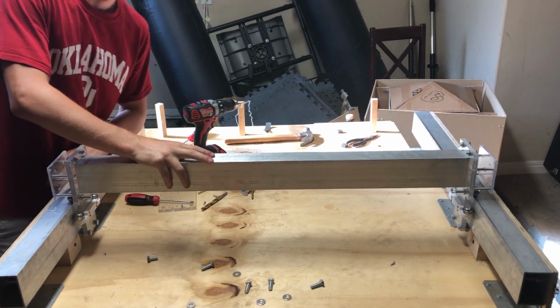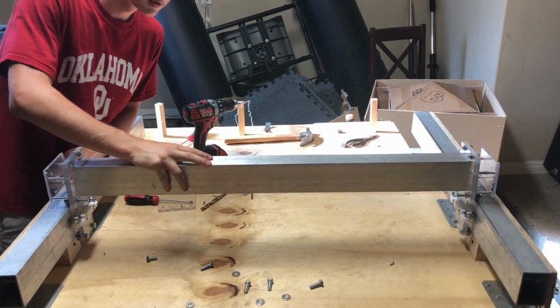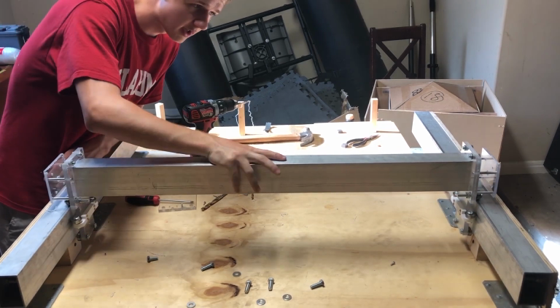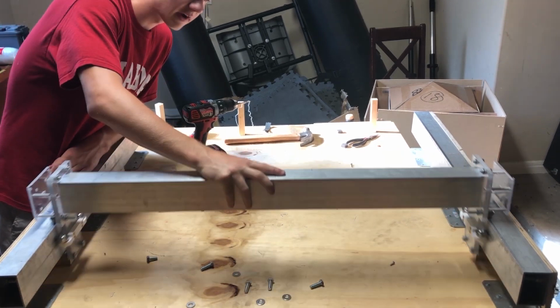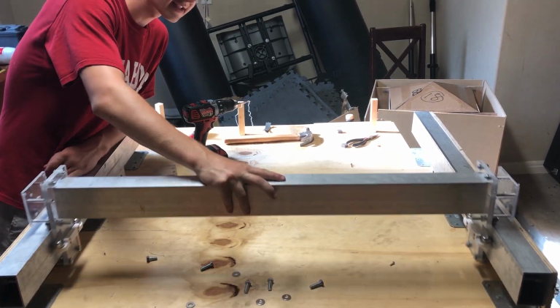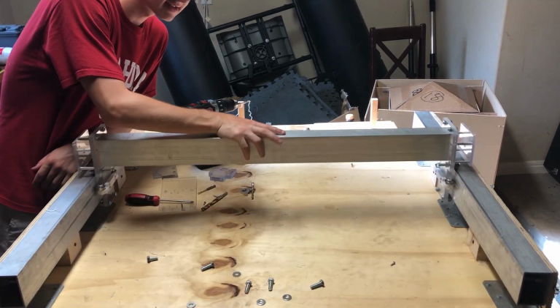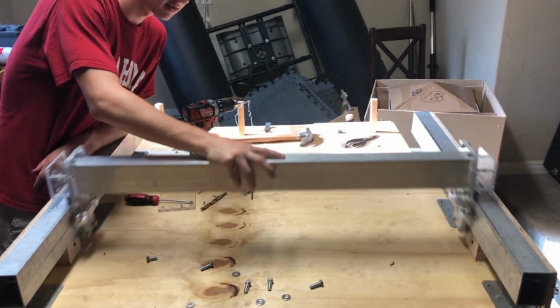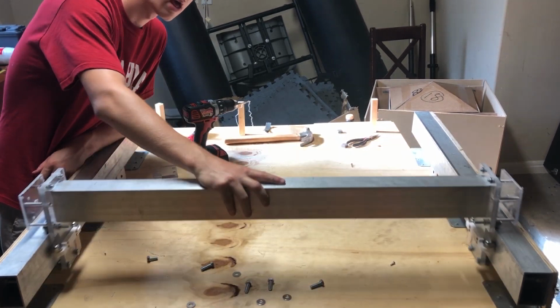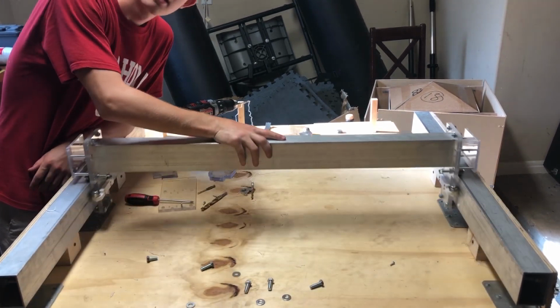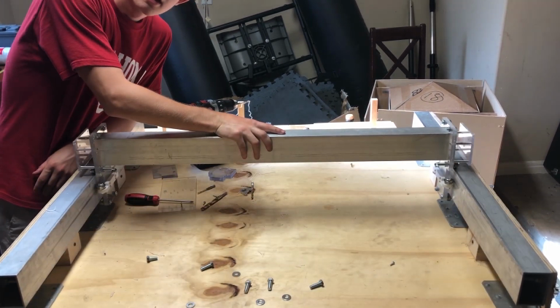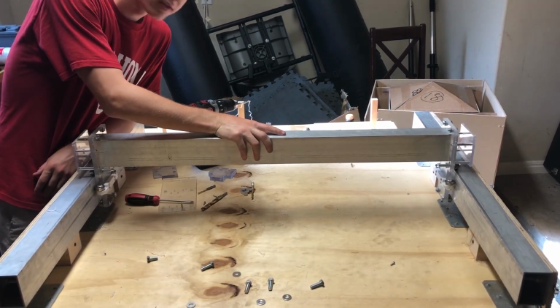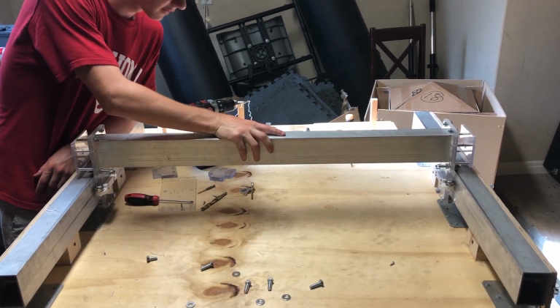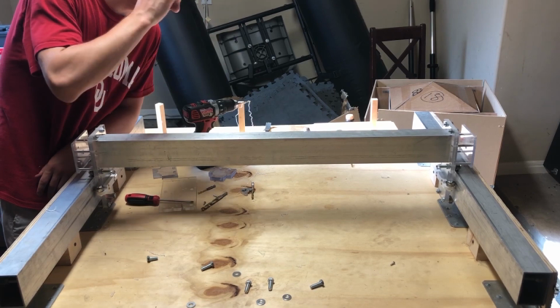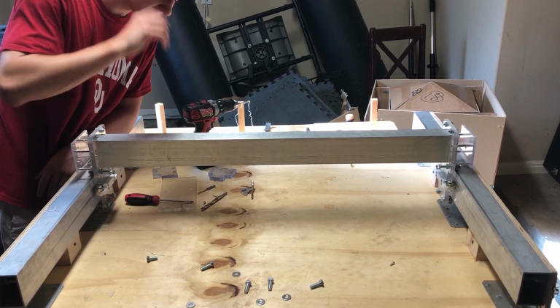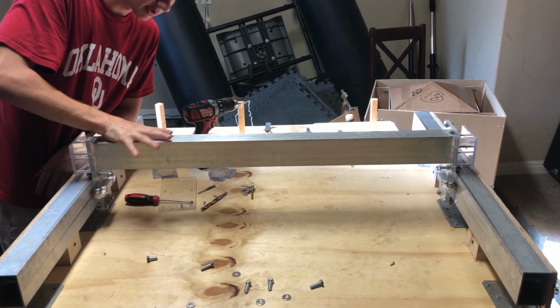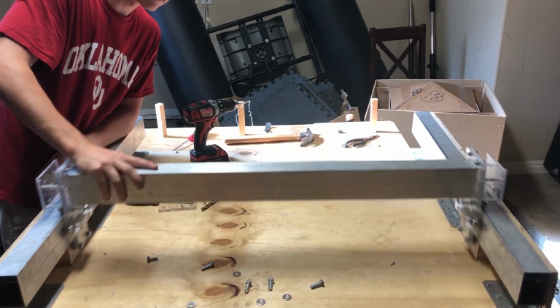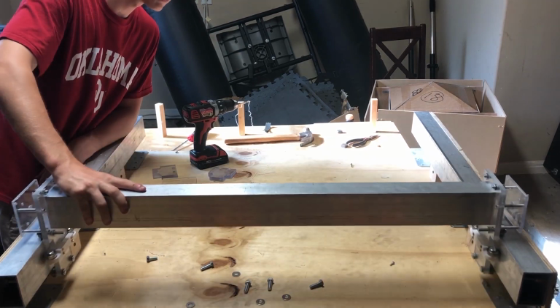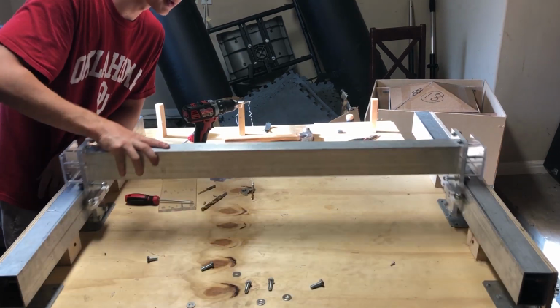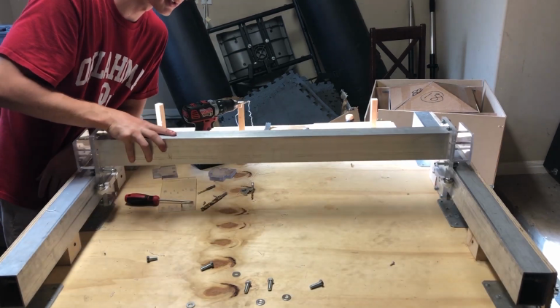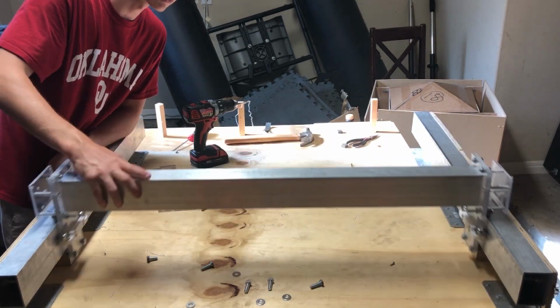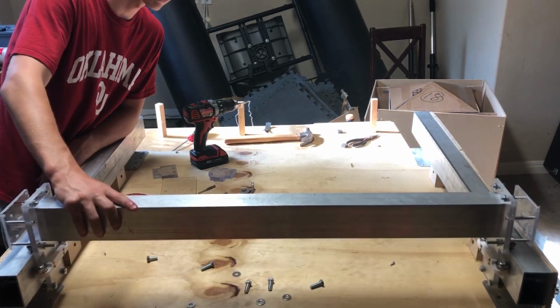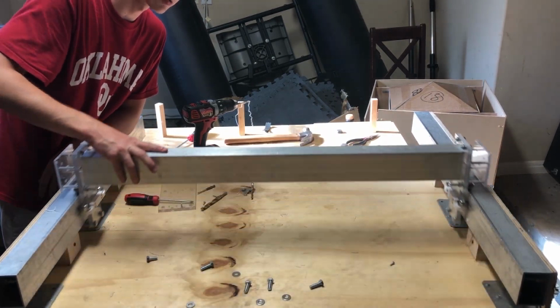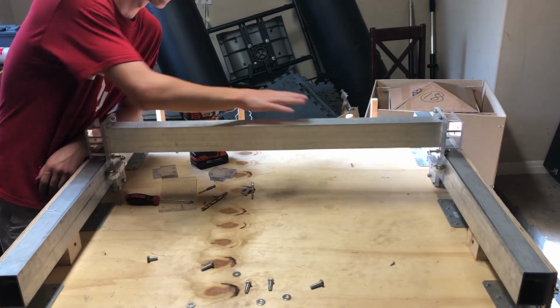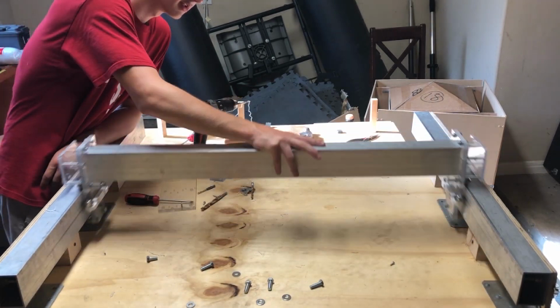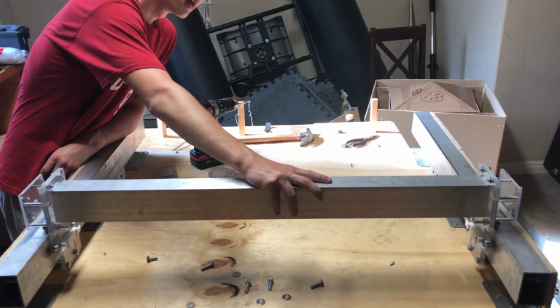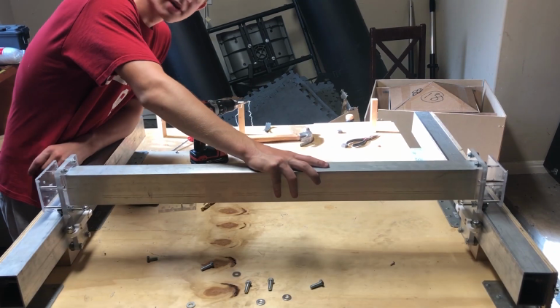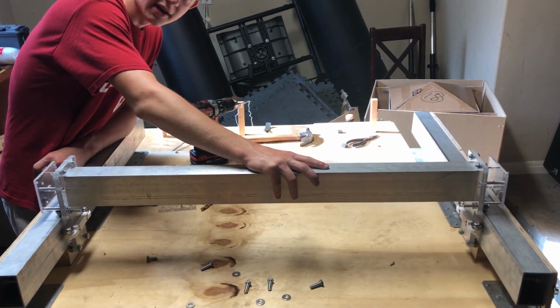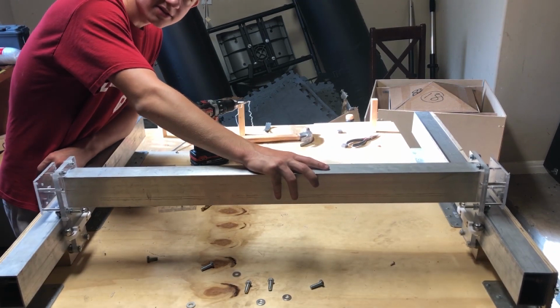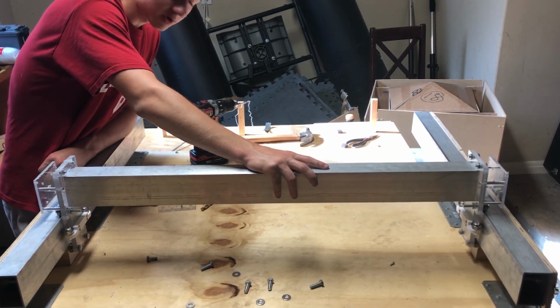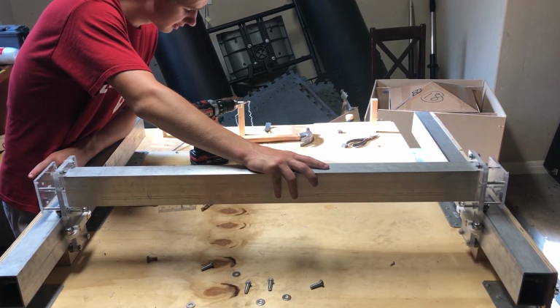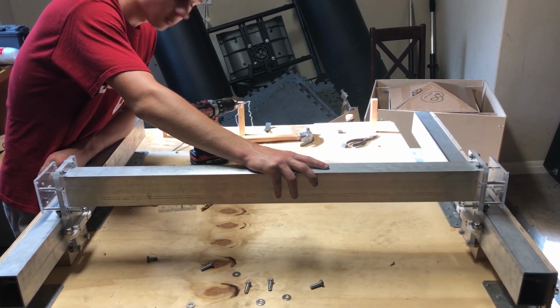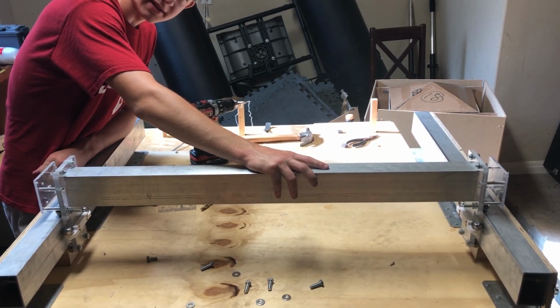Now we've got the x-axis done. Everything's working fine, everything's tensioned. It's very smooth in all directions. But now it's time to work on the y-axis.